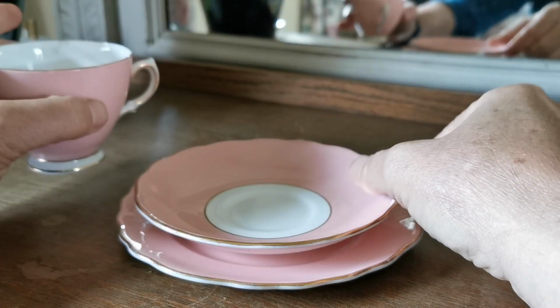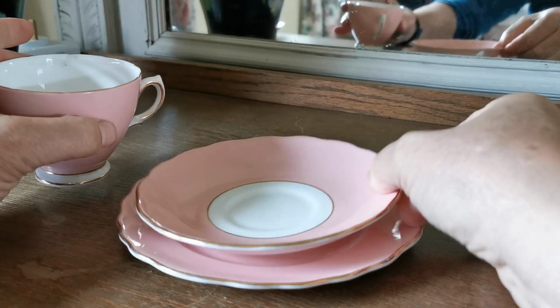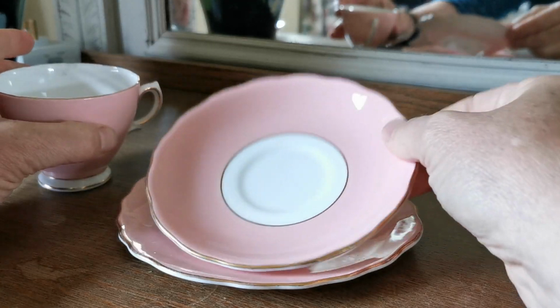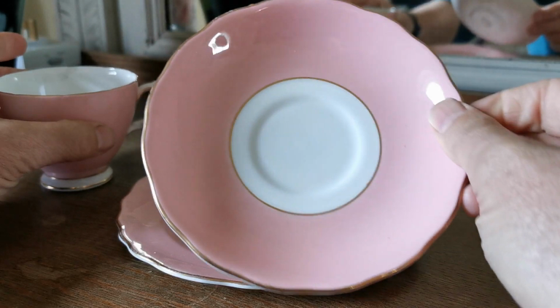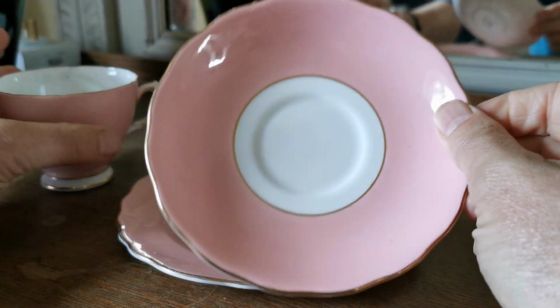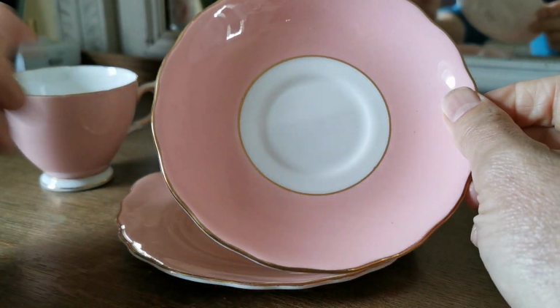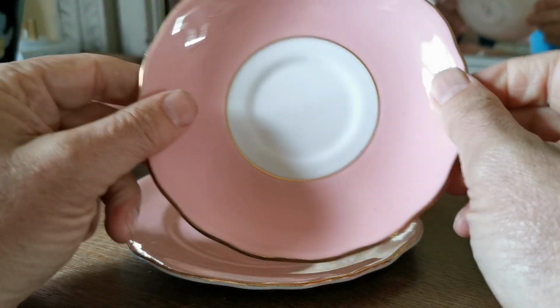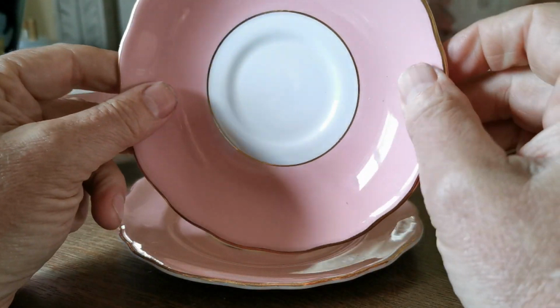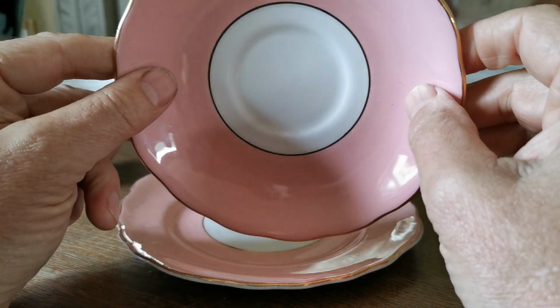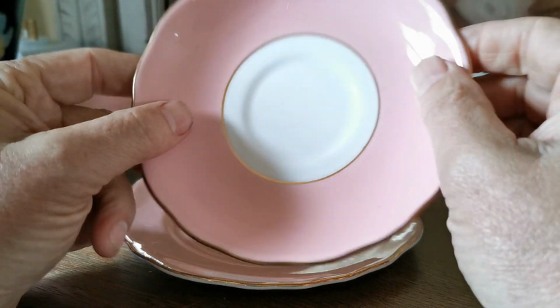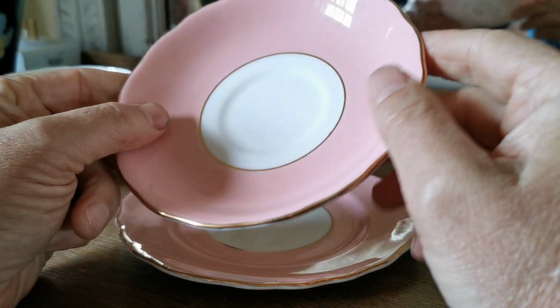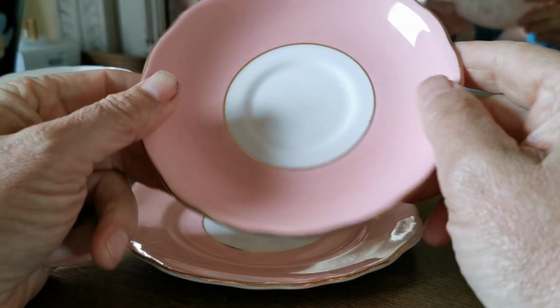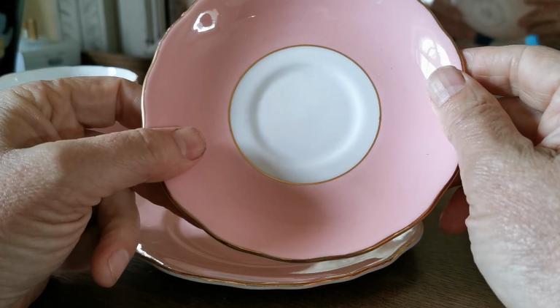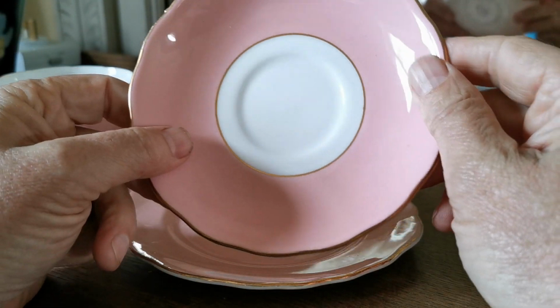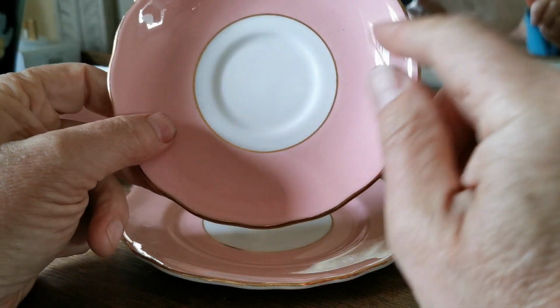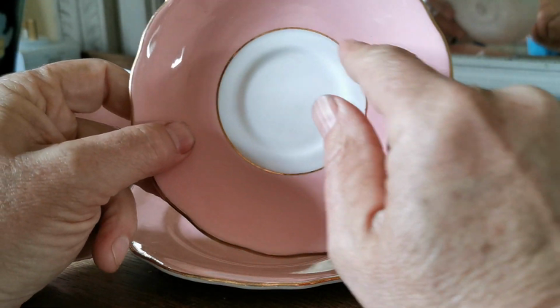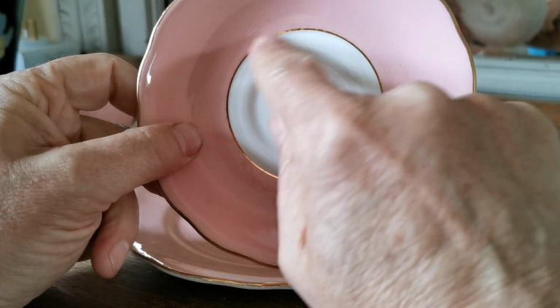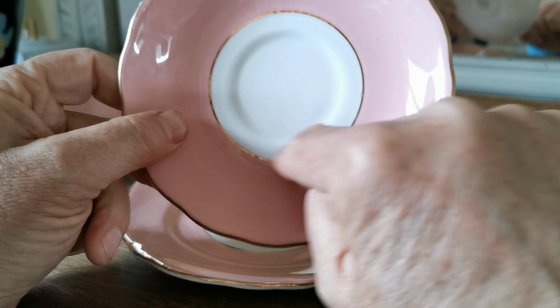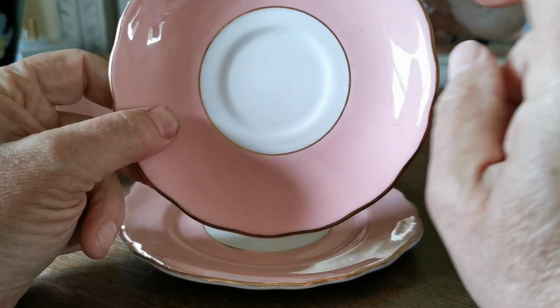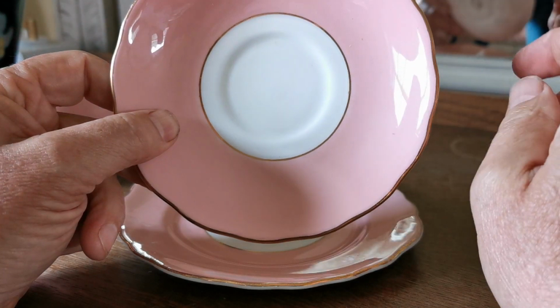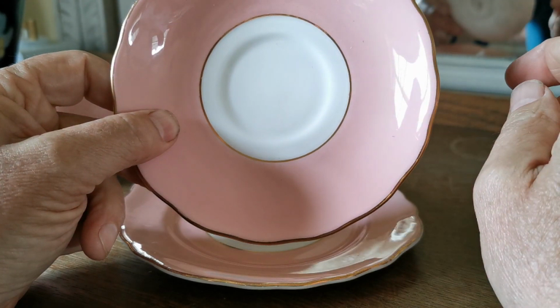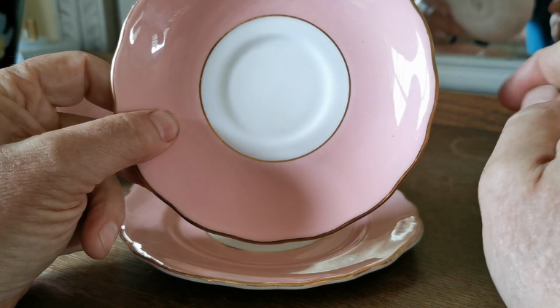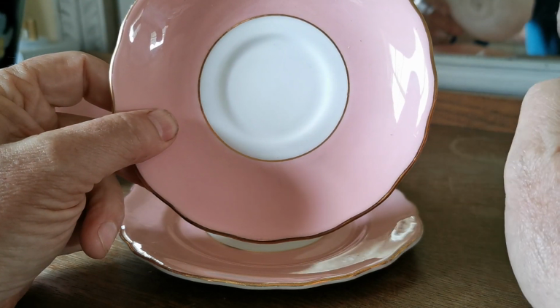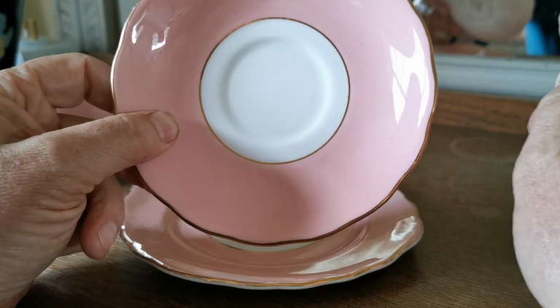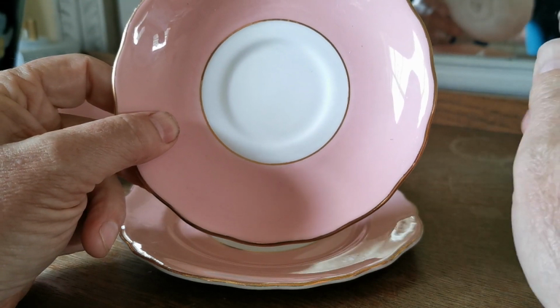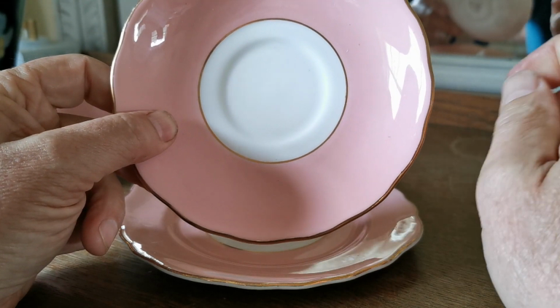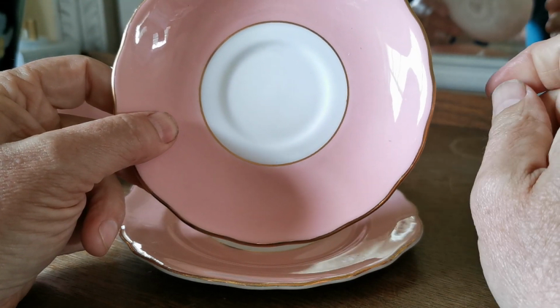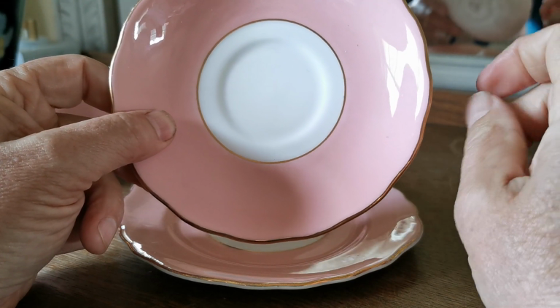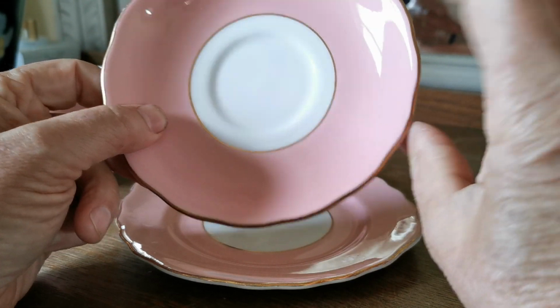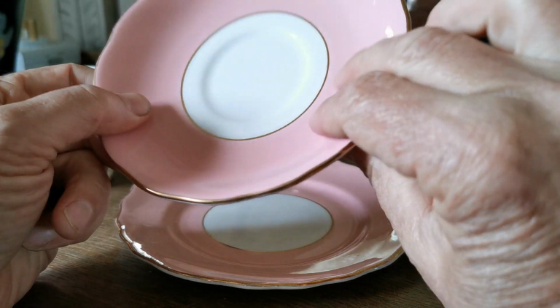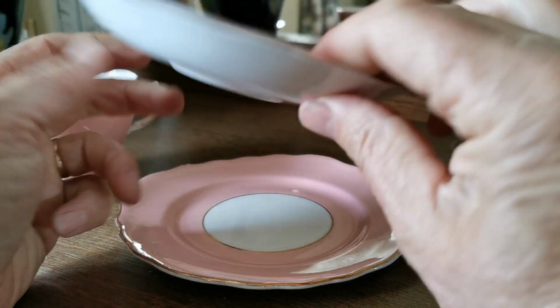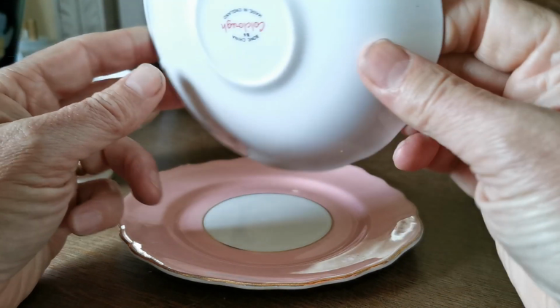Saucer plate, round, approximately 5.5 inches. Again, in very nice condition. Quite often these get a lot of wear around where the saucer and the teacup come into contact, but this one's almost mint.